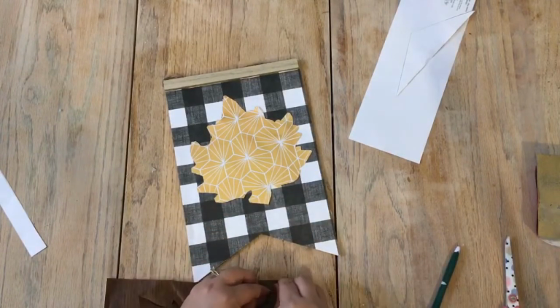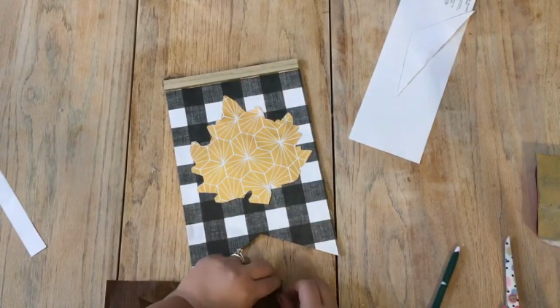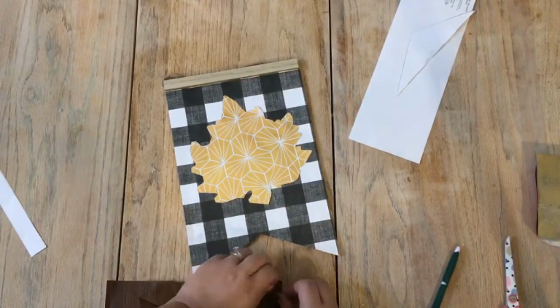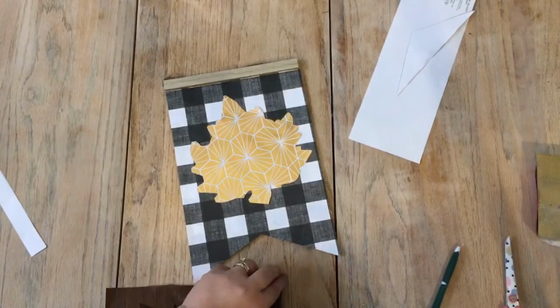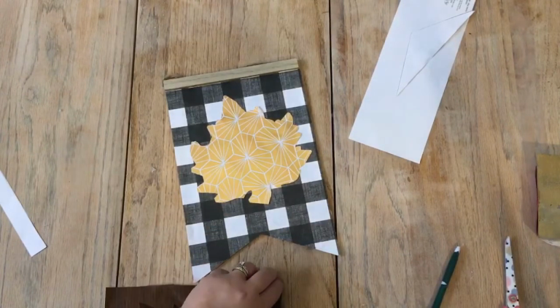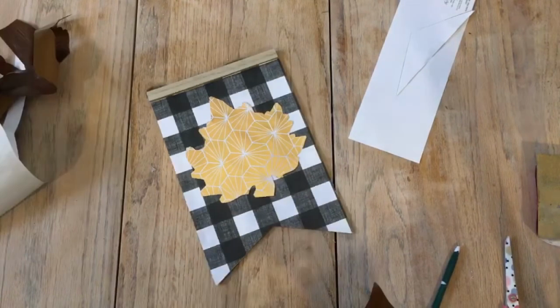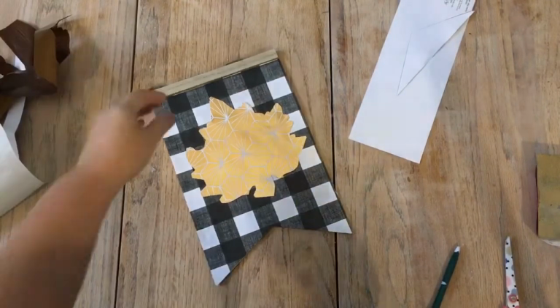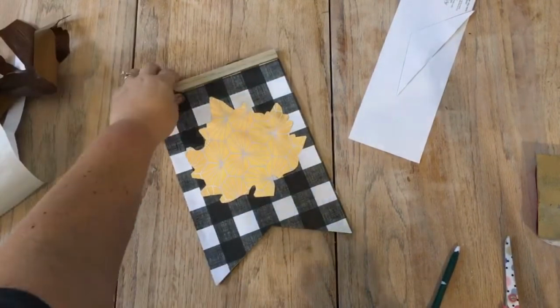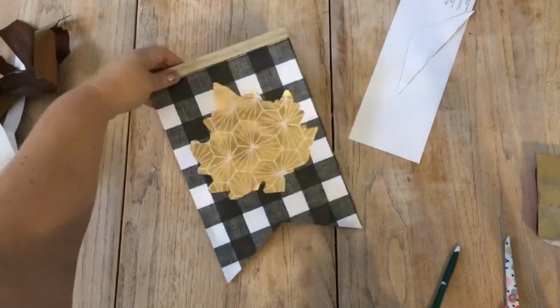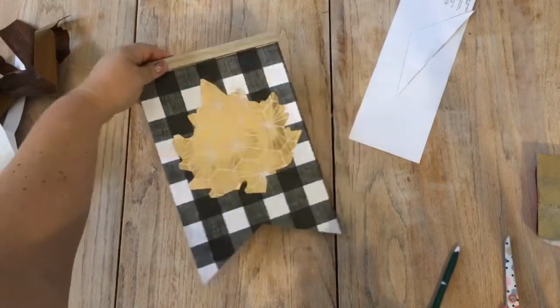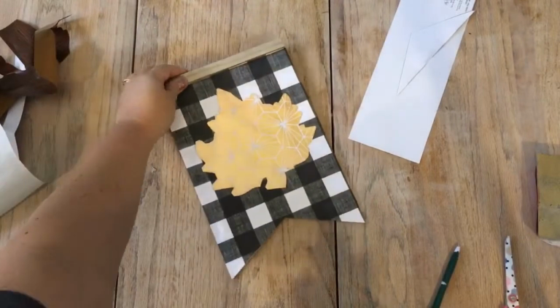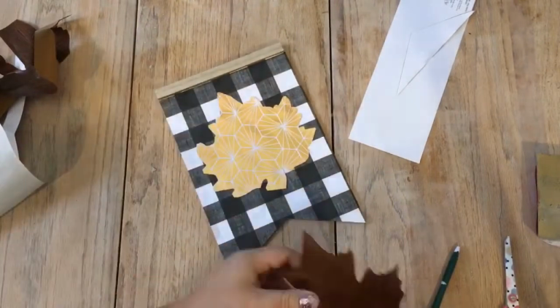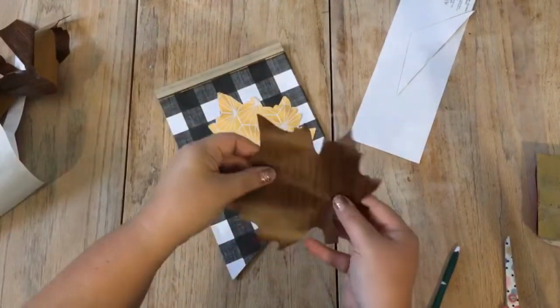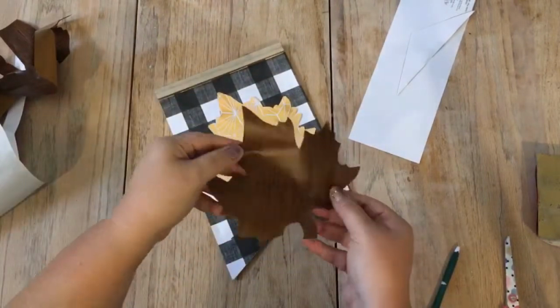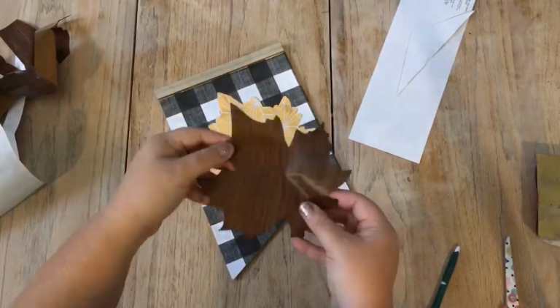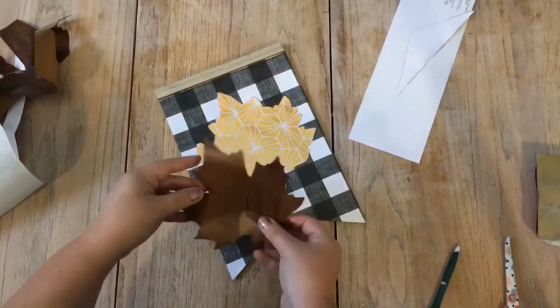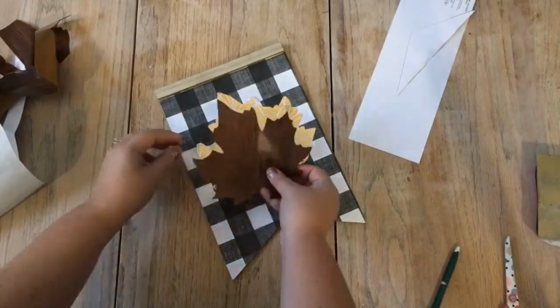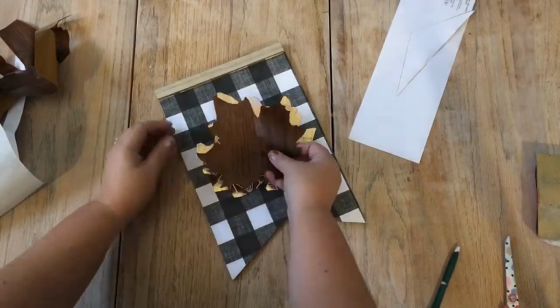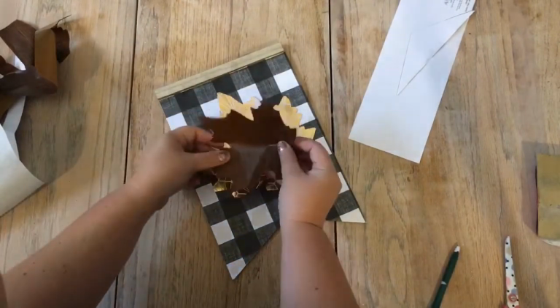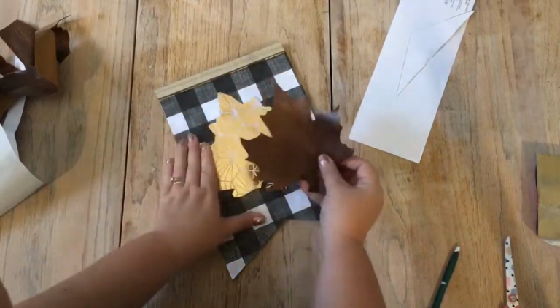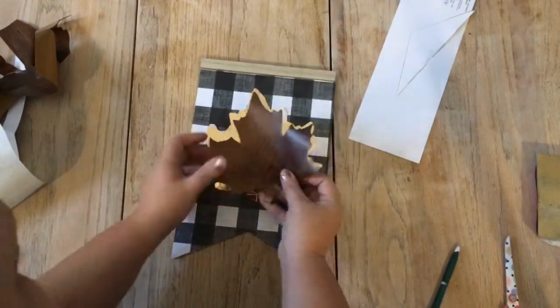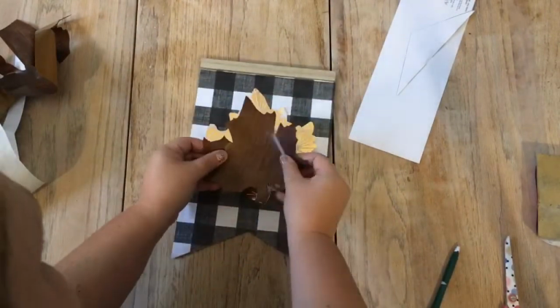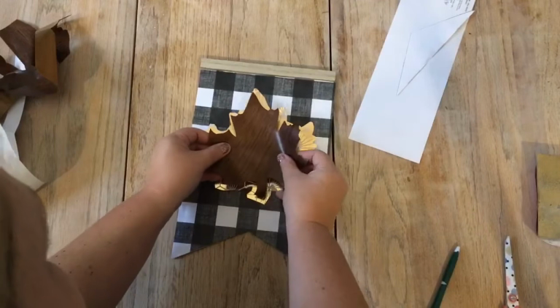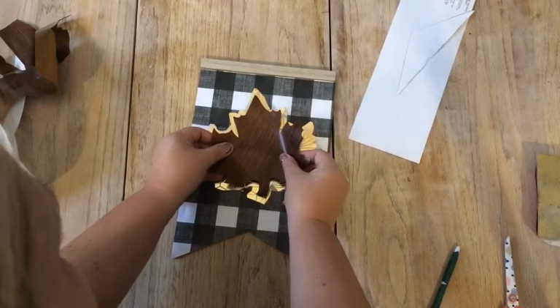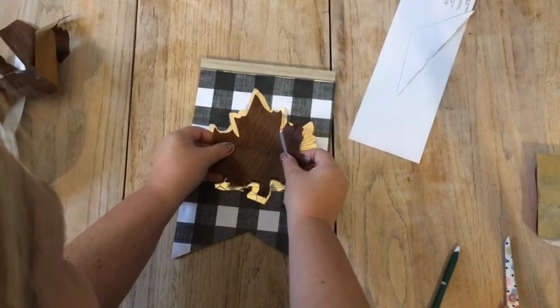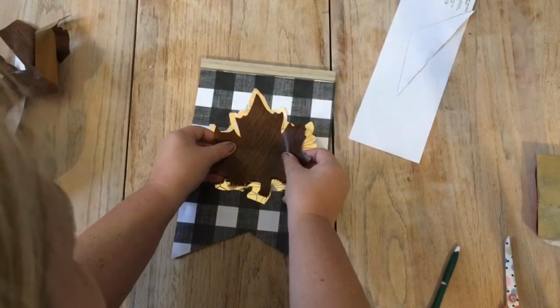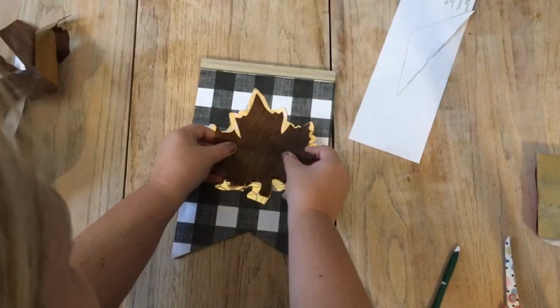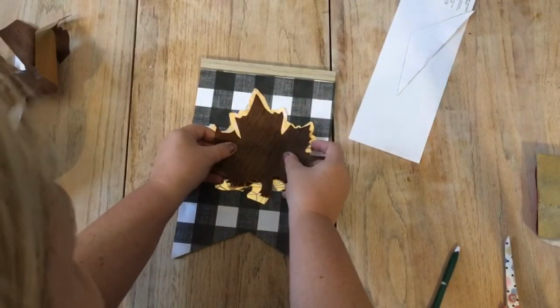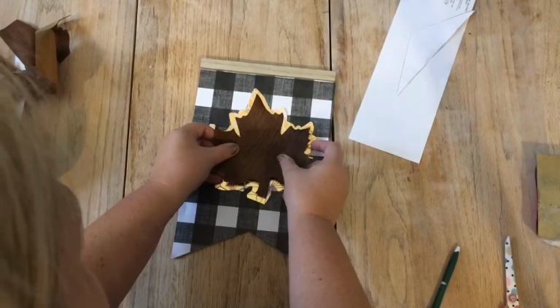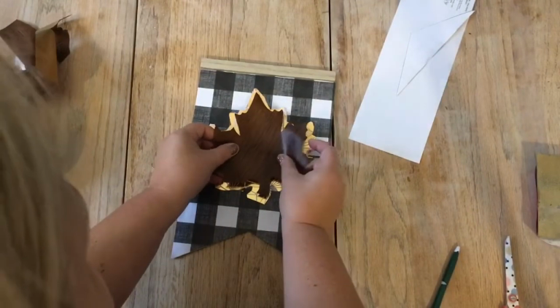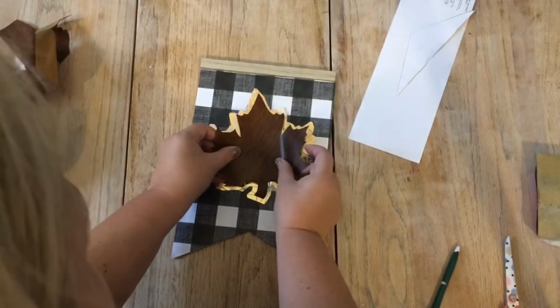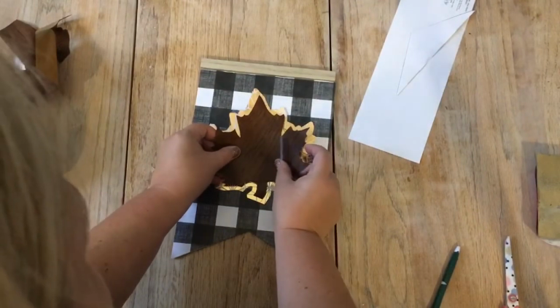Once I had that weeded out, I simply placed it down on top and used my hands to line it up, creating a layered design with the maple leaf.